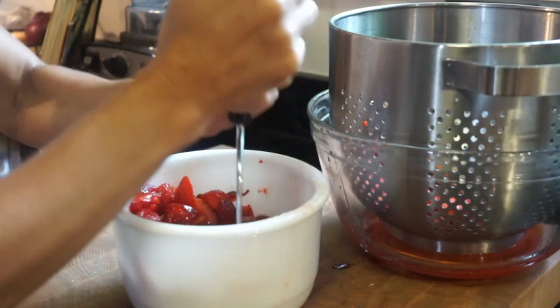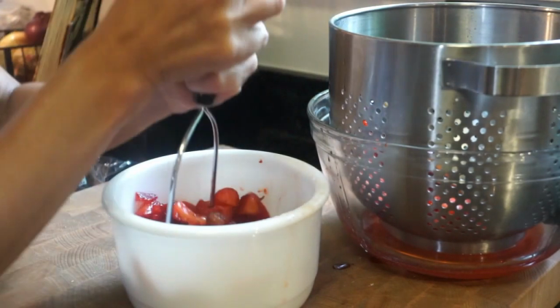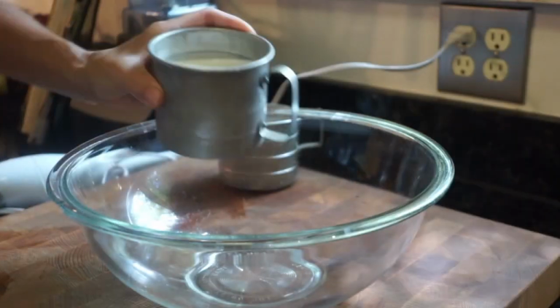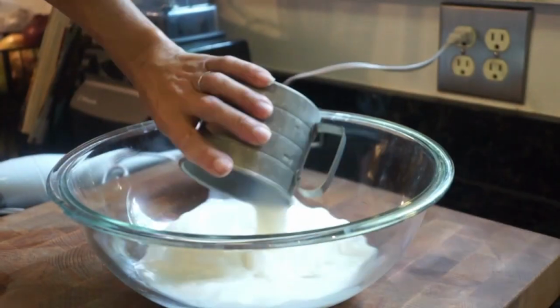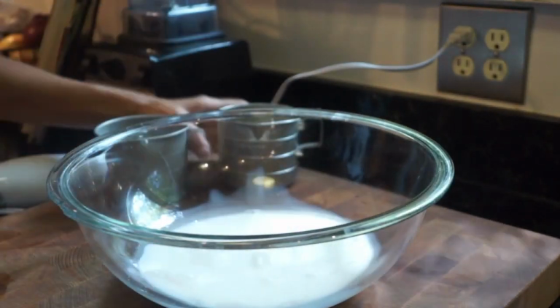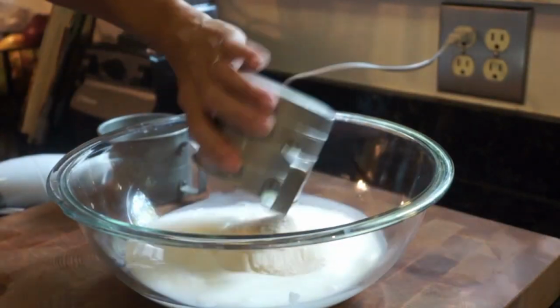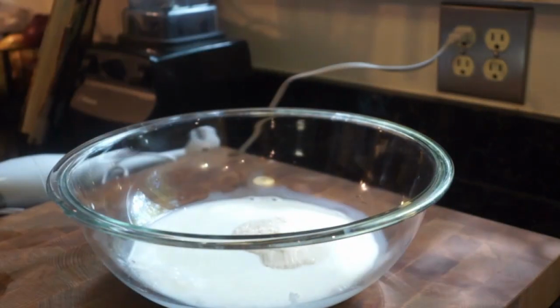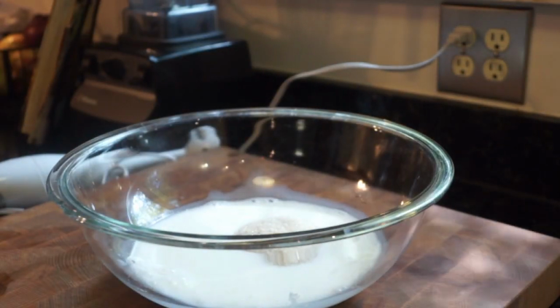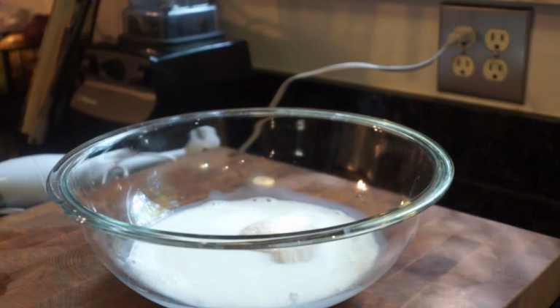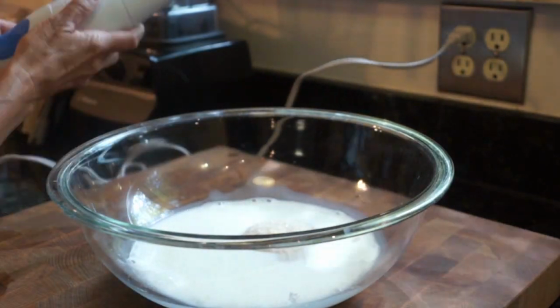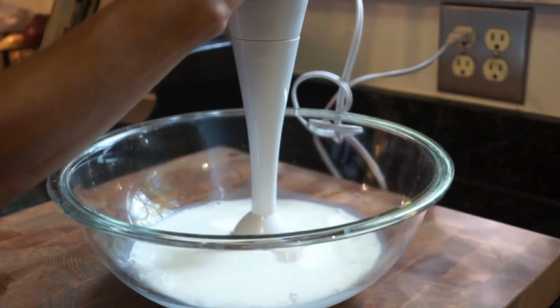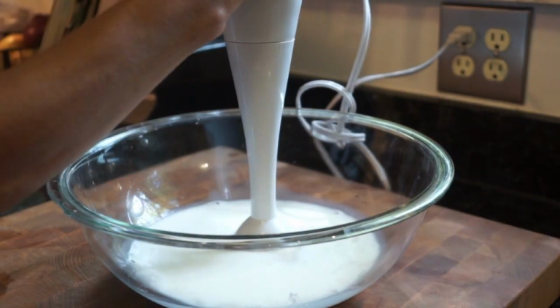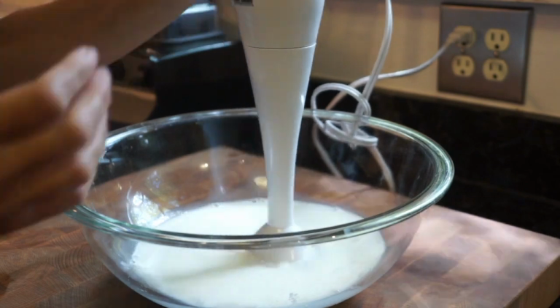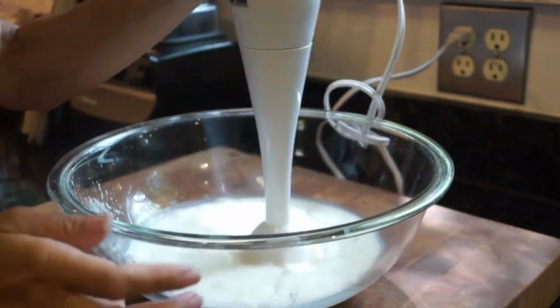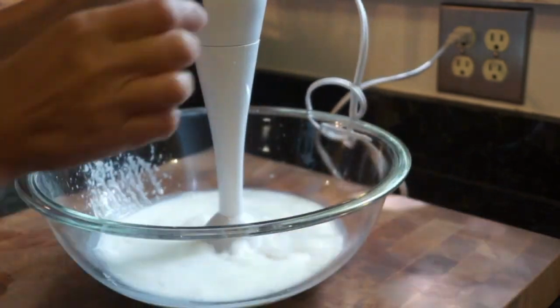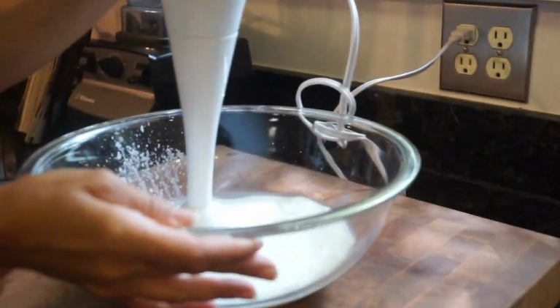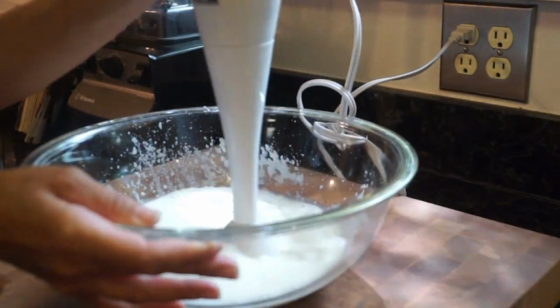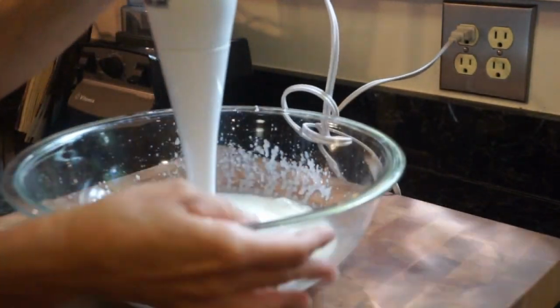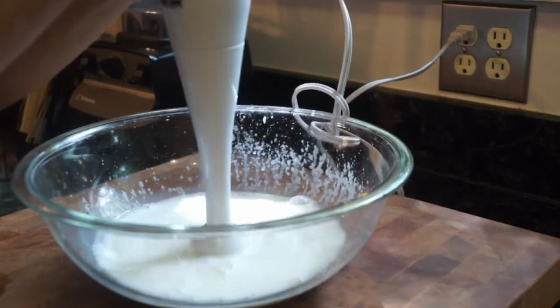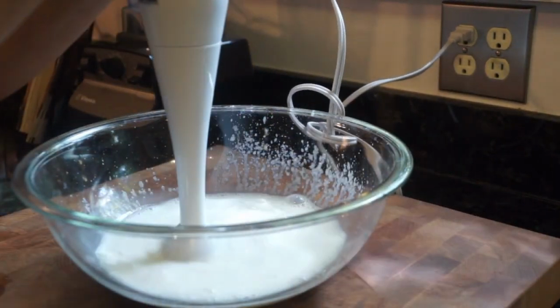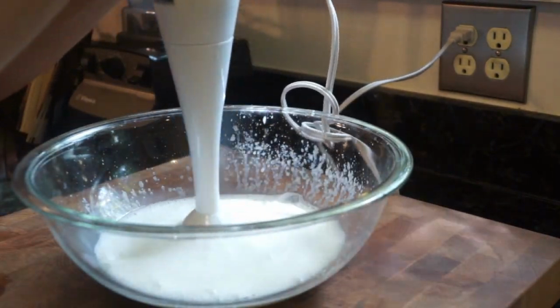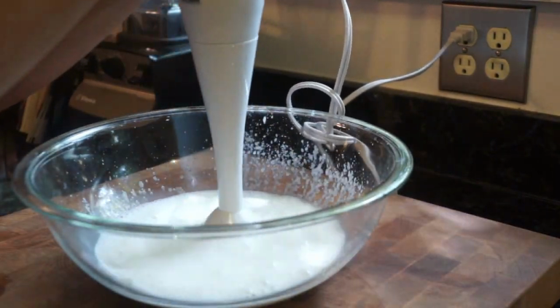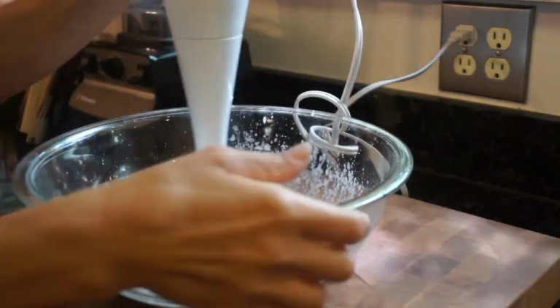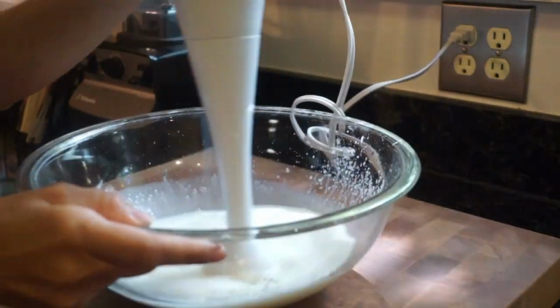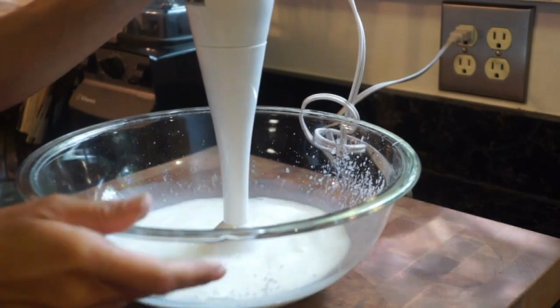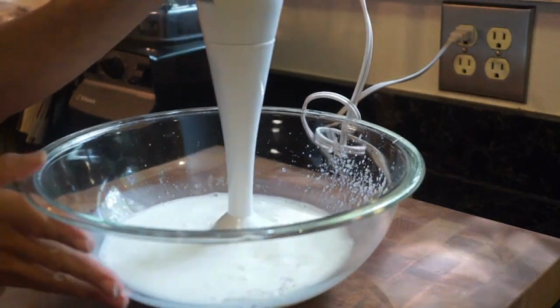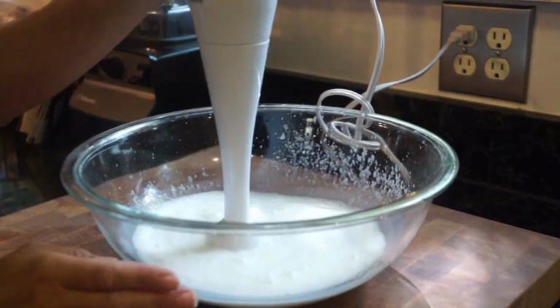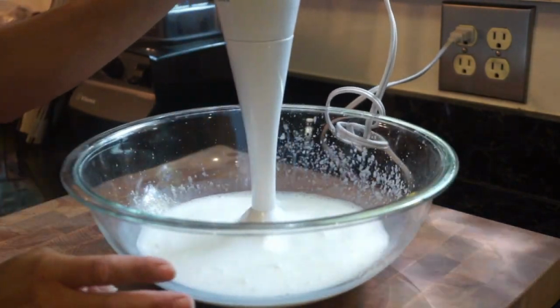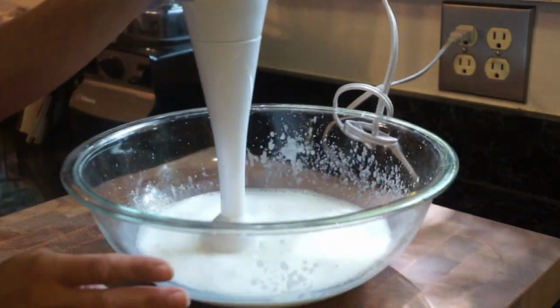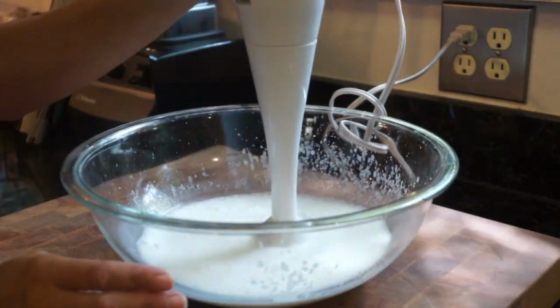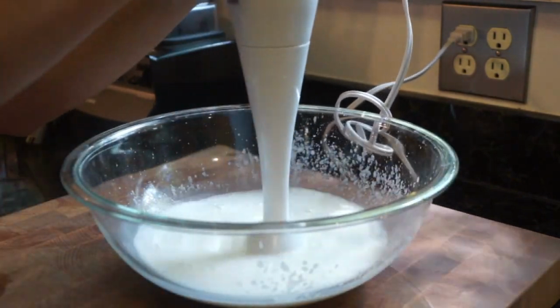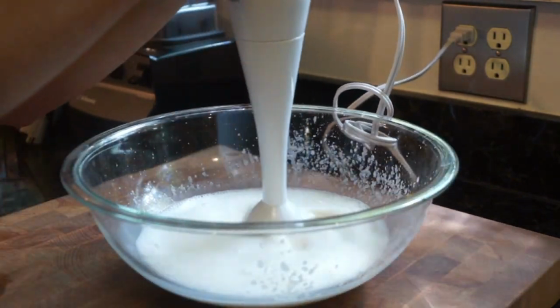So in a bowl you're going to add your heavy cream, your milk, your vanilla extract, and all of your other remaining ingredients. Full details for this recipe are